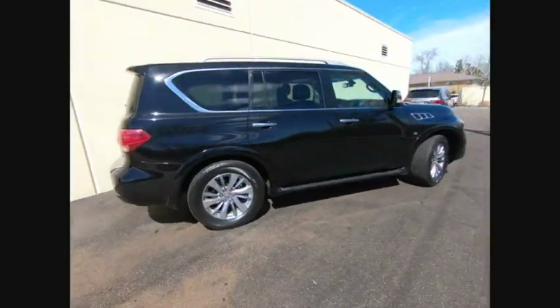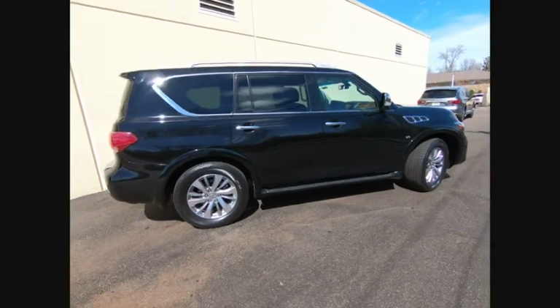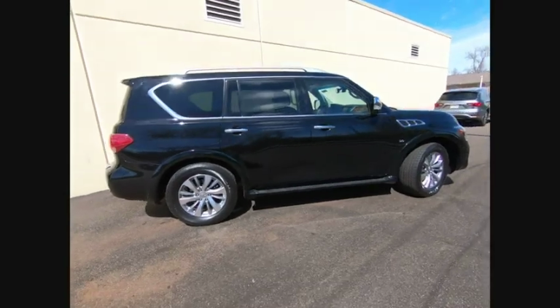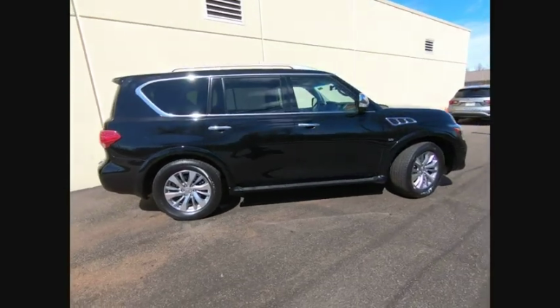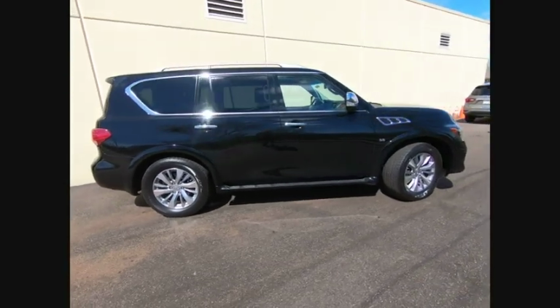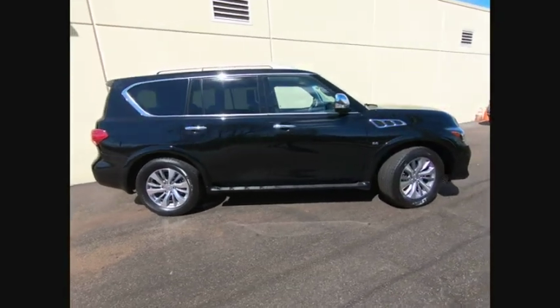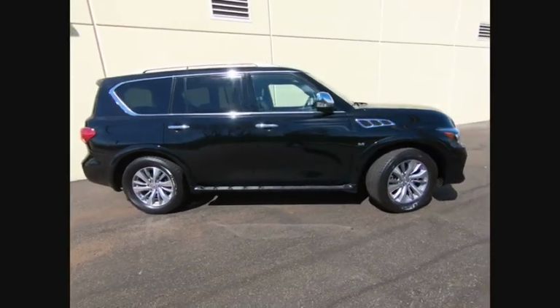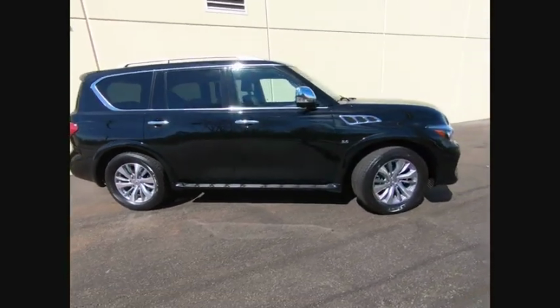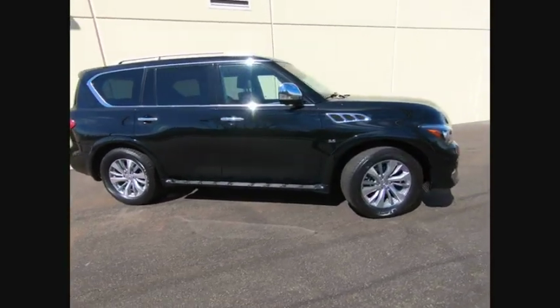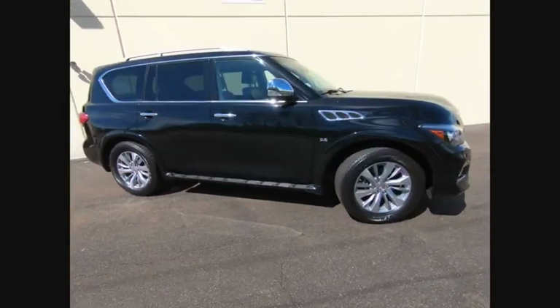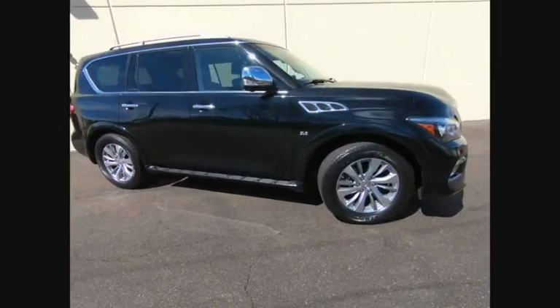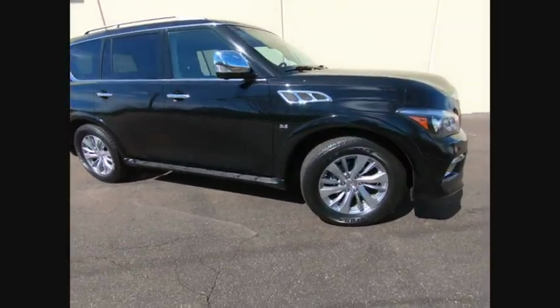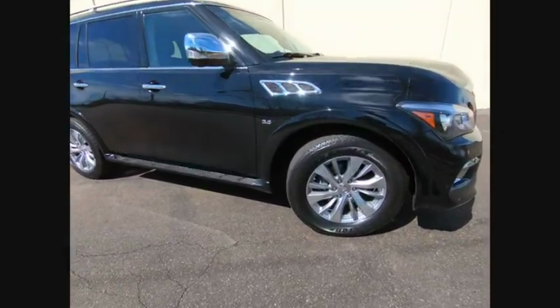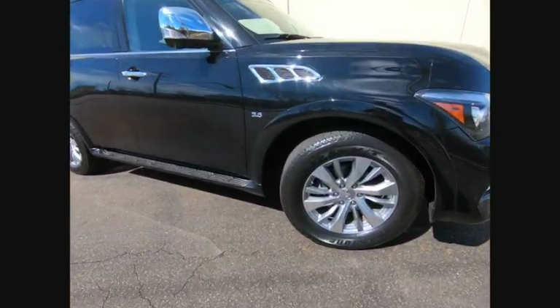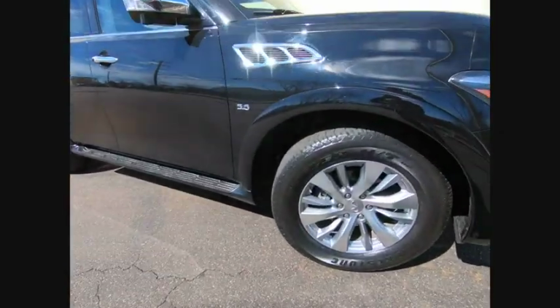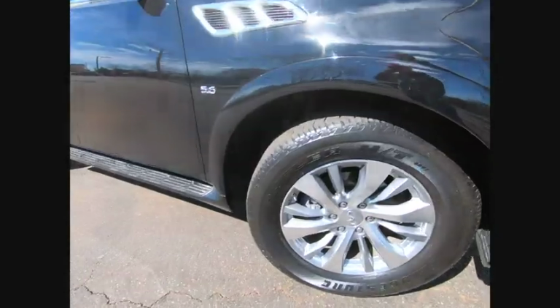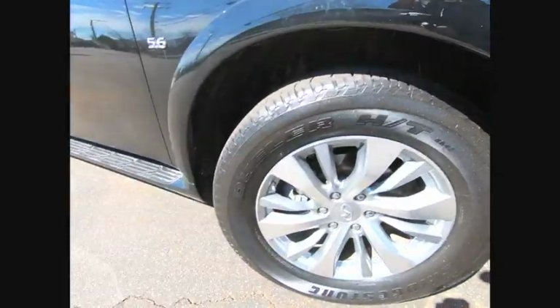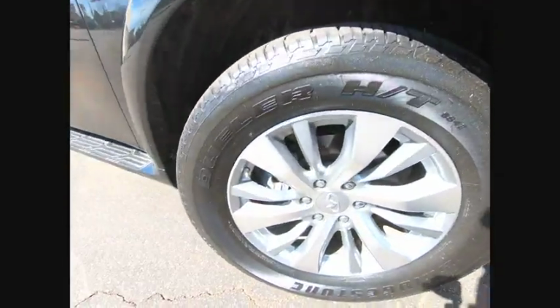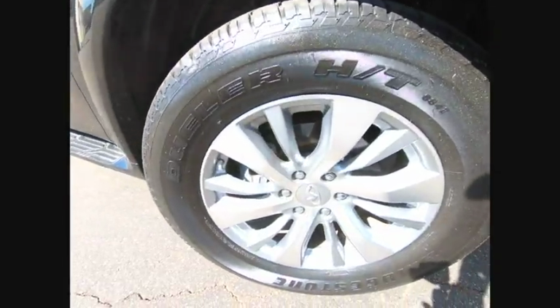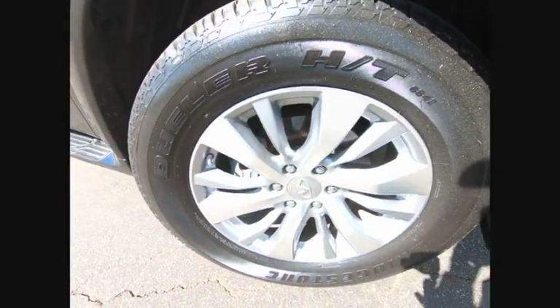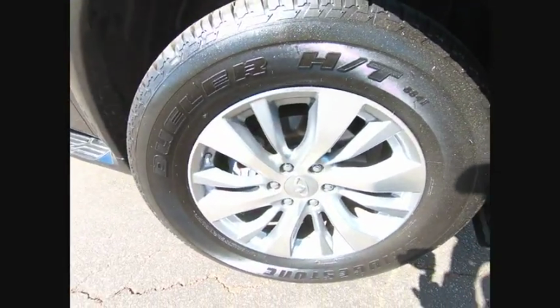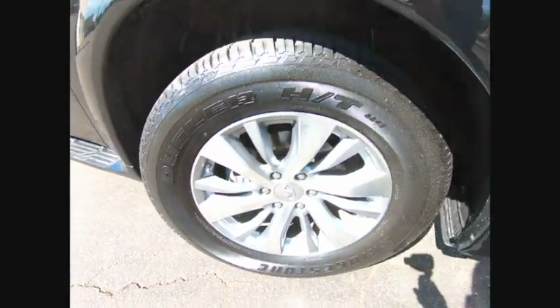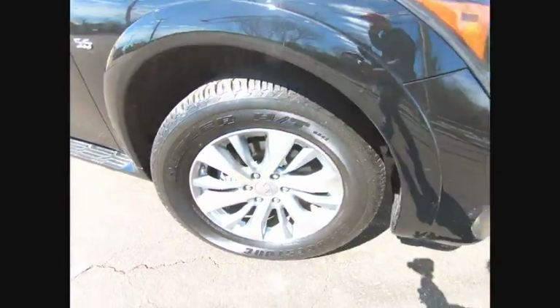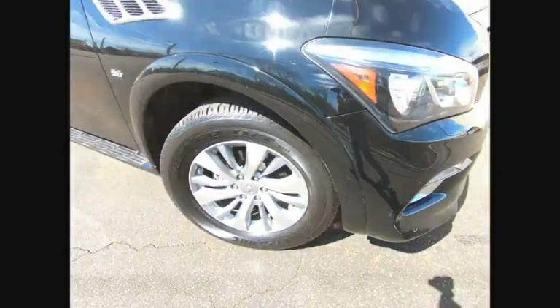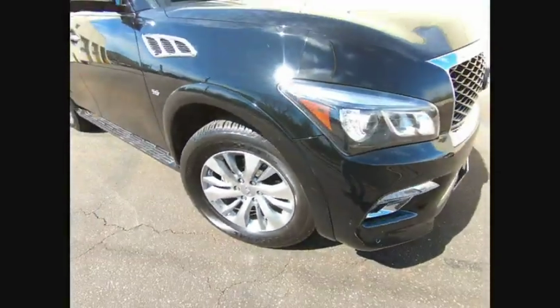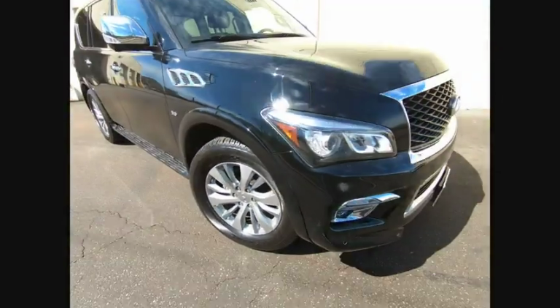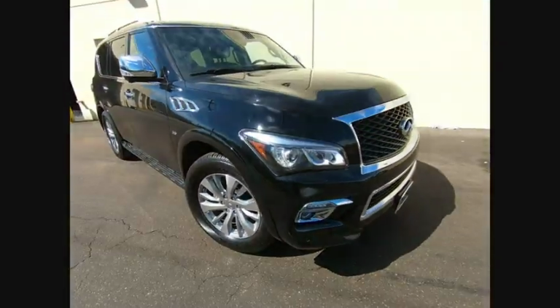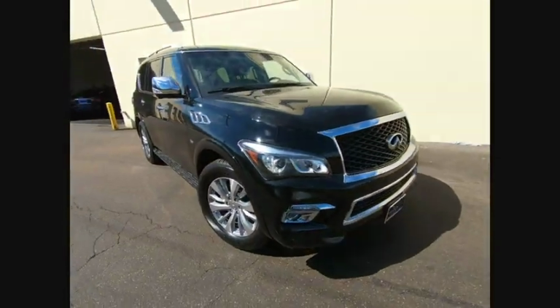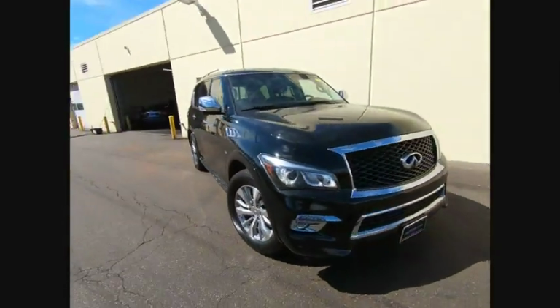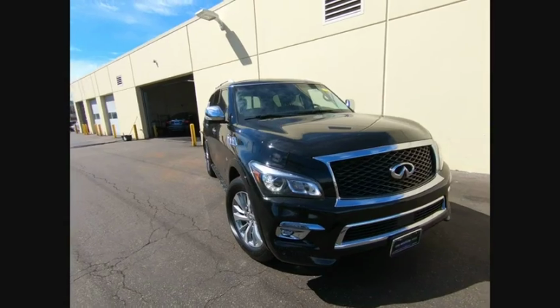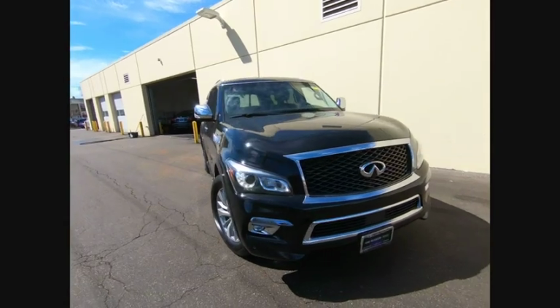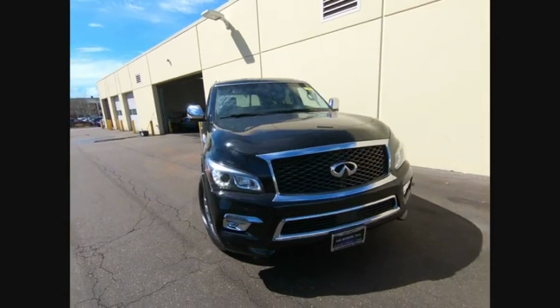The QX80 is the most fuel-efficient of its kind and is priced below $35,000. This vehicle has less than 75,000 miles. Here are some of this vehicle's great options.